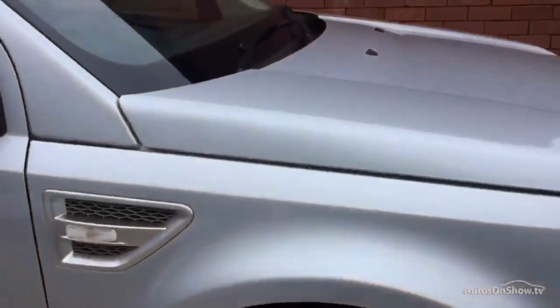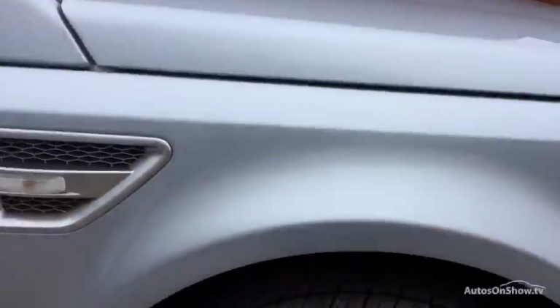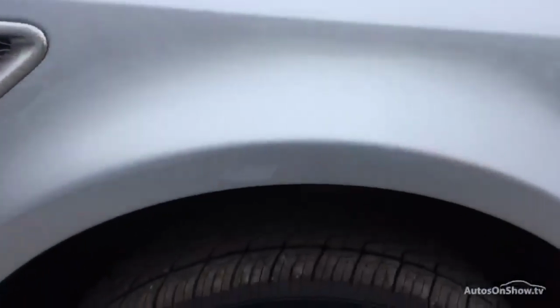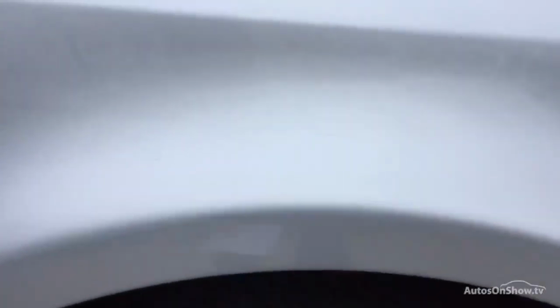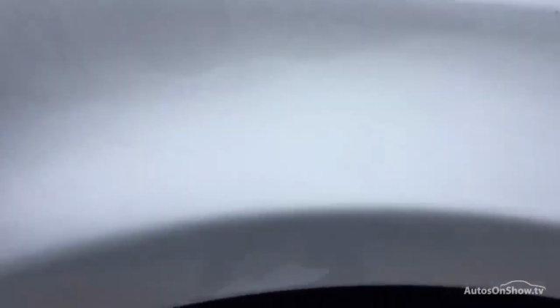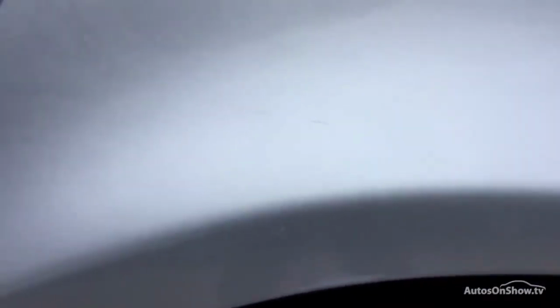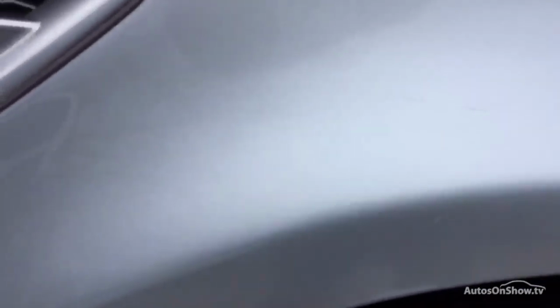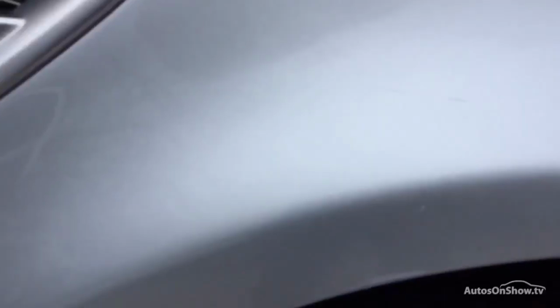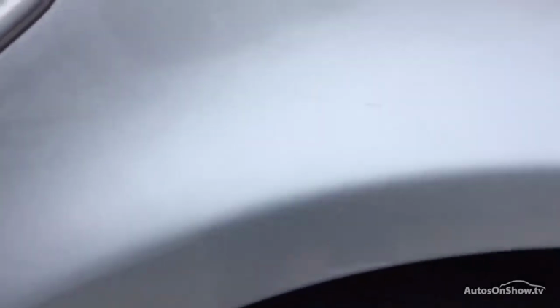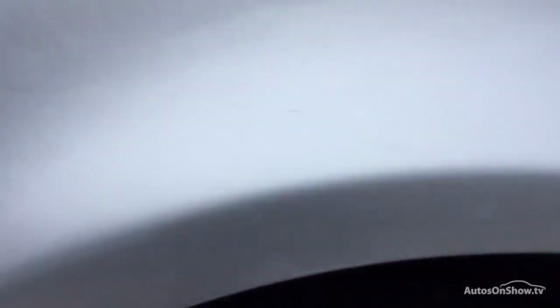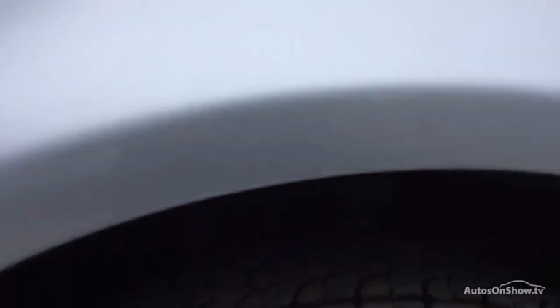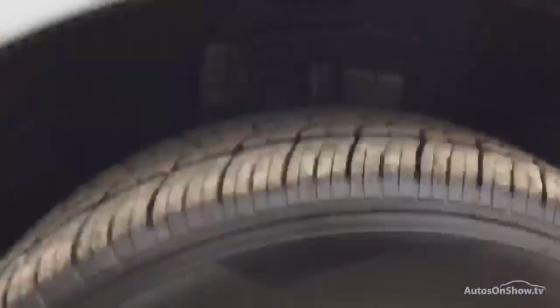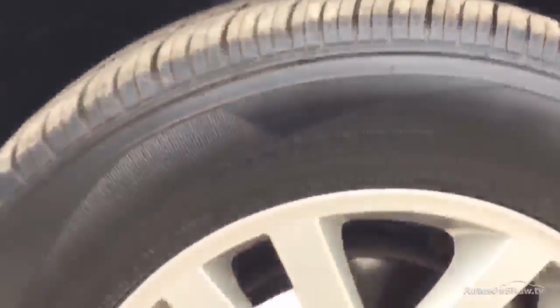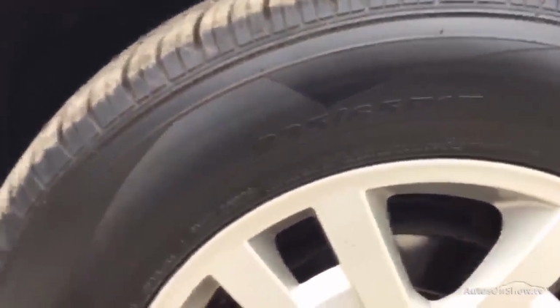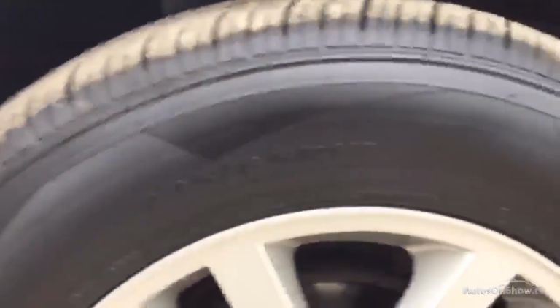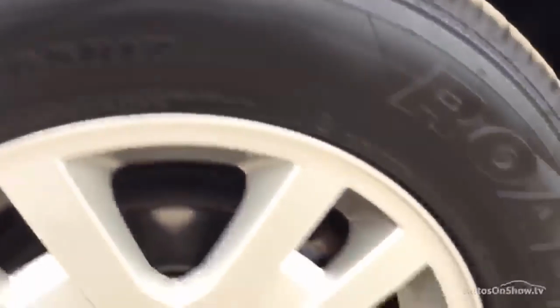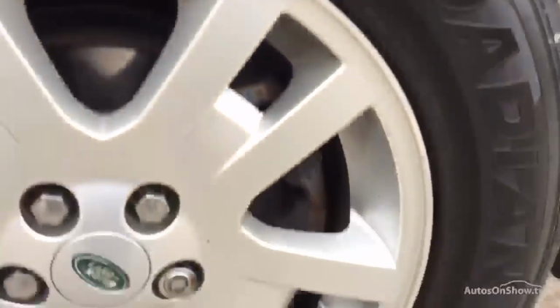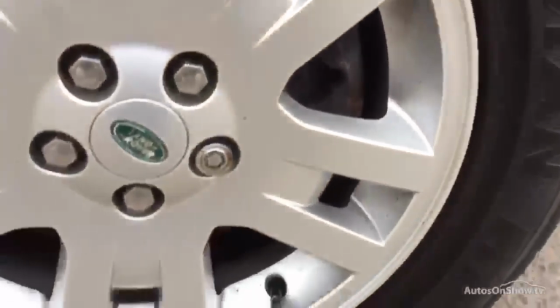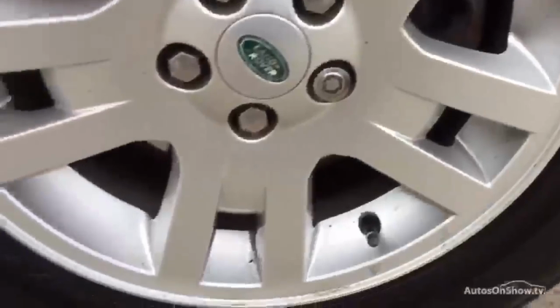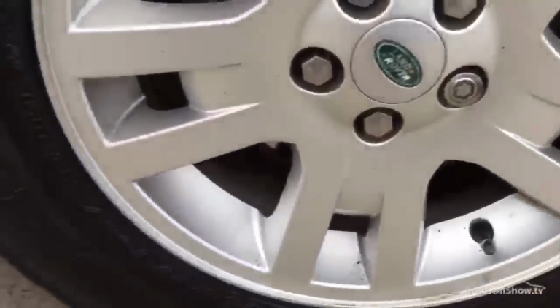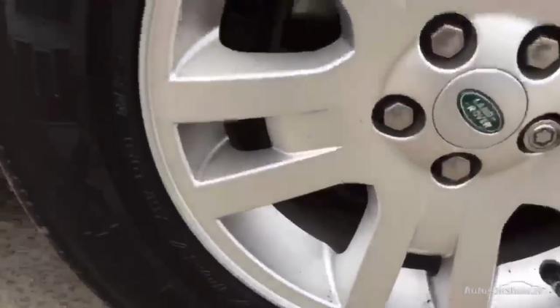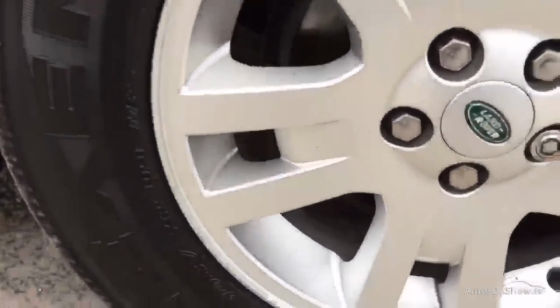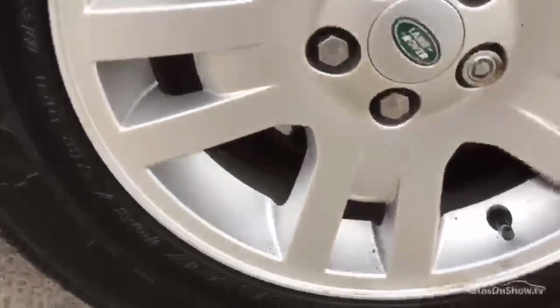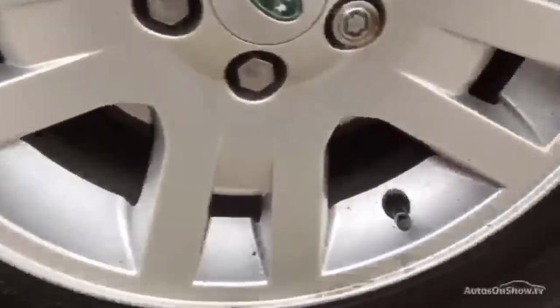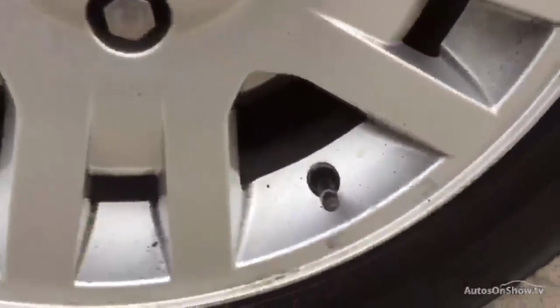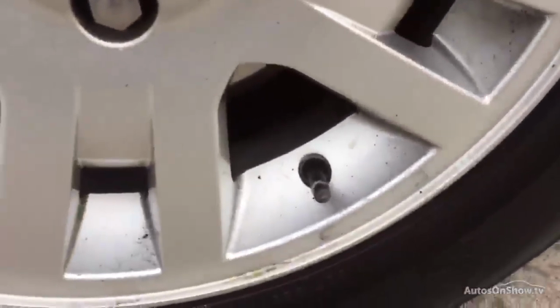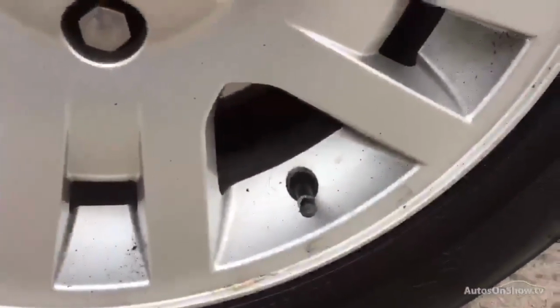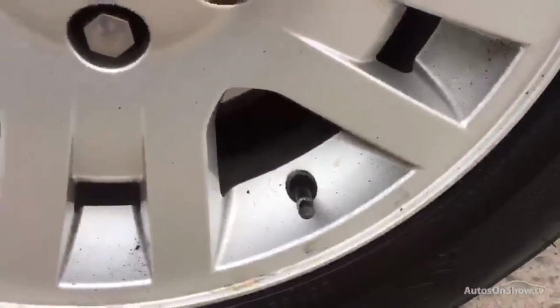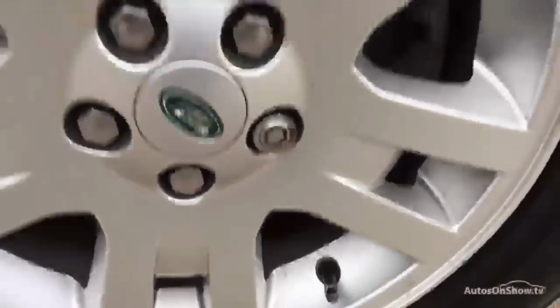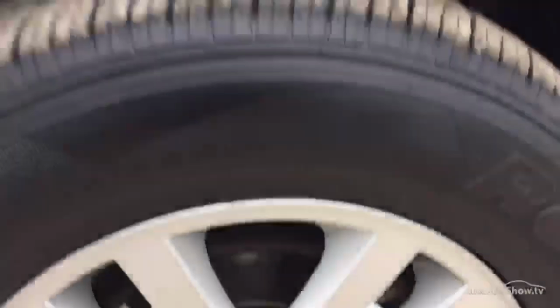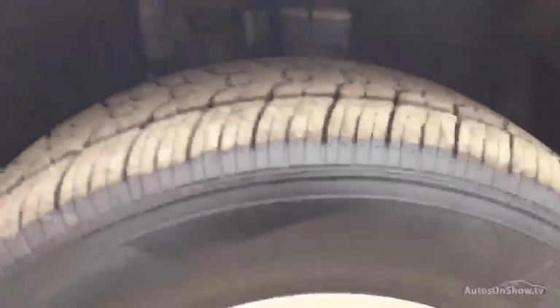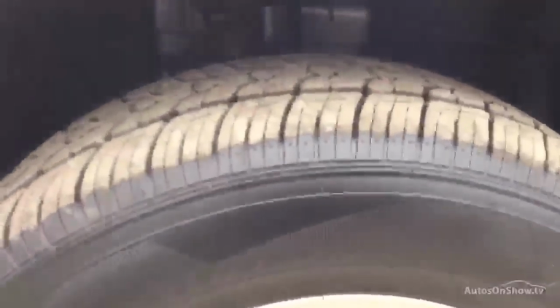Come down to the offside front wing which has got some minor scuffs on, which would require a bit of polishing. Down to the wheel which has got no curb damage on at all — just wants a good clean, and maybe a little touch up at the bottom there. We've got a good 7mm on that tyre.